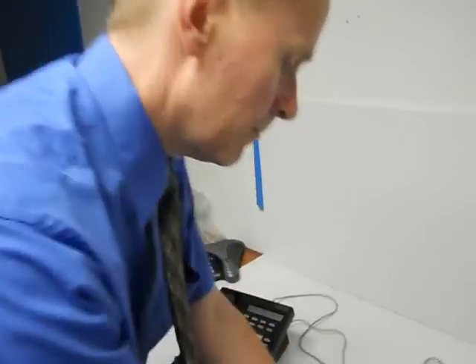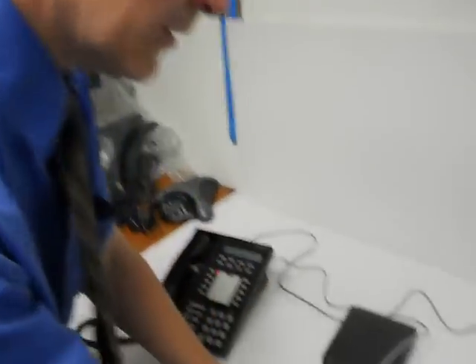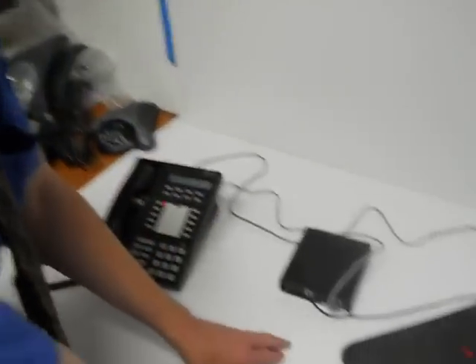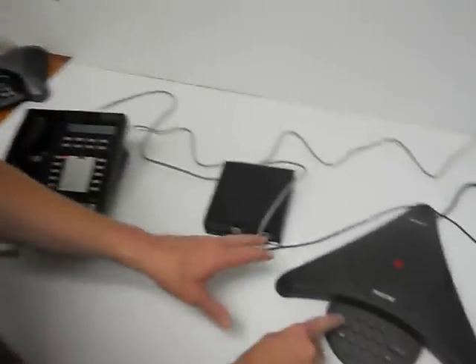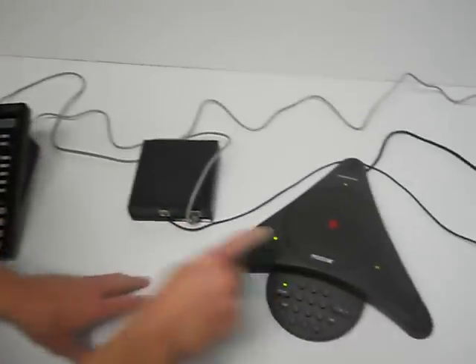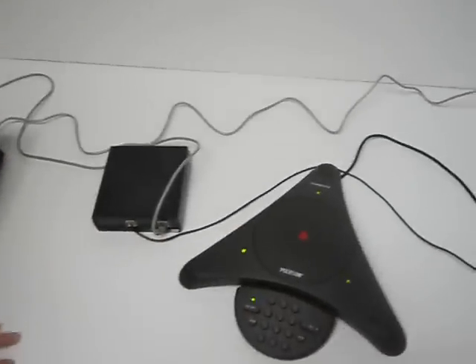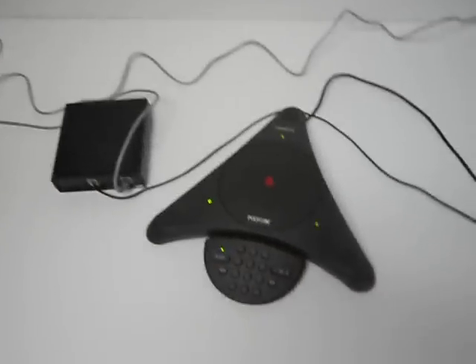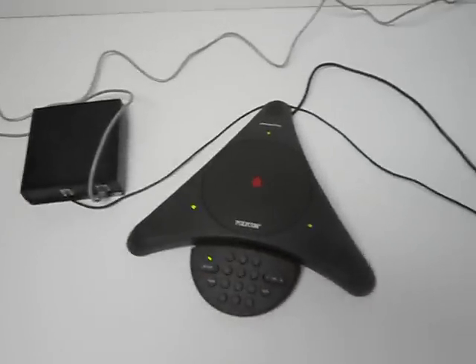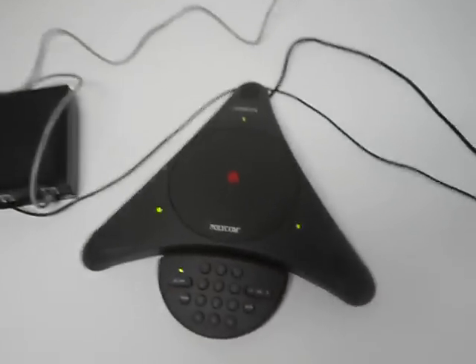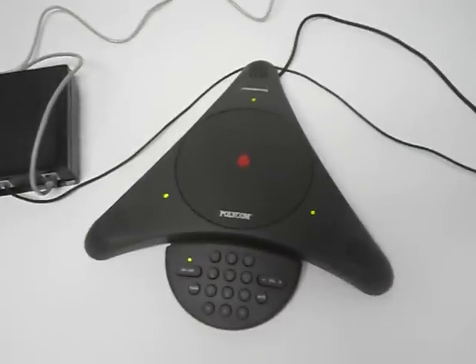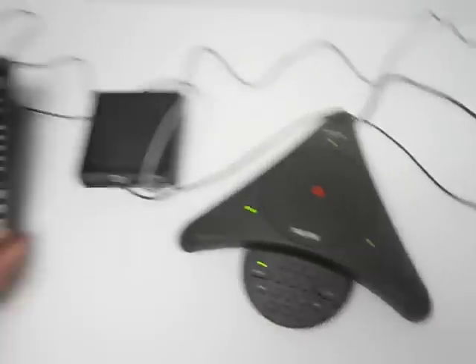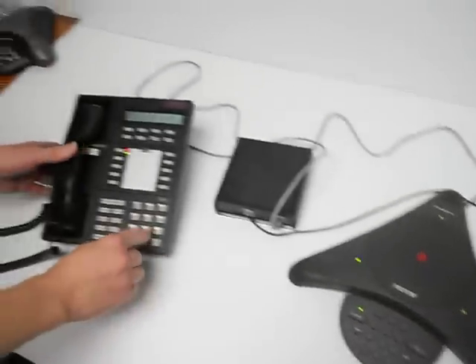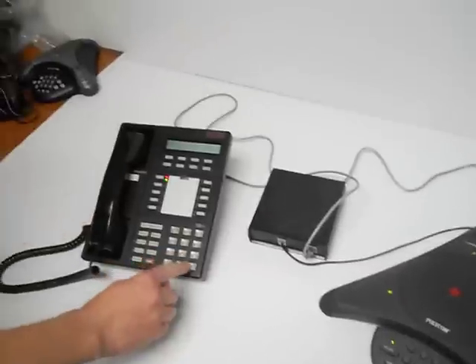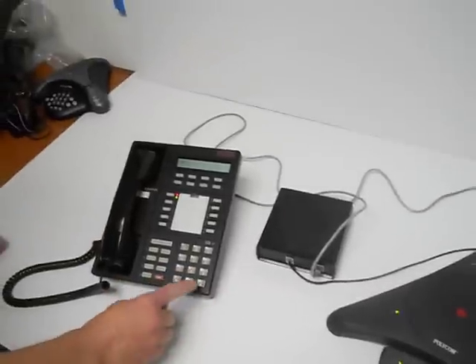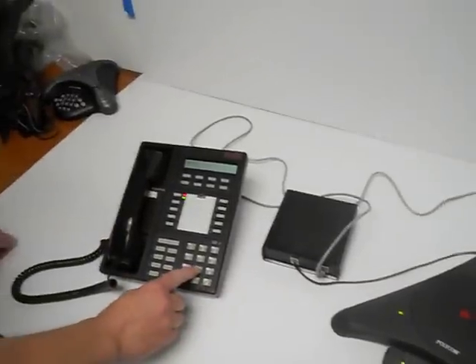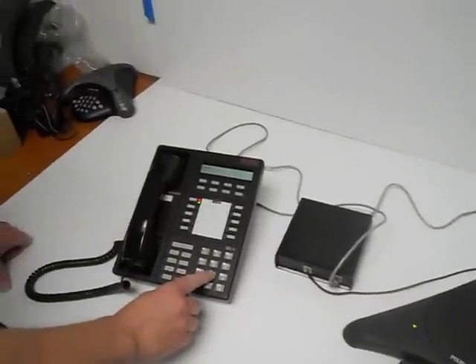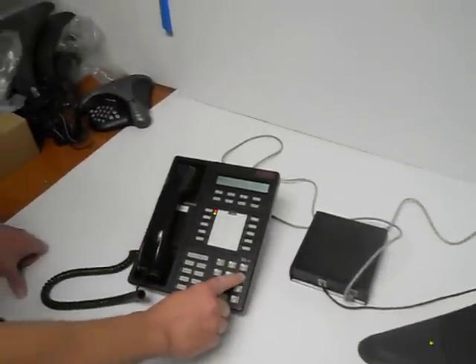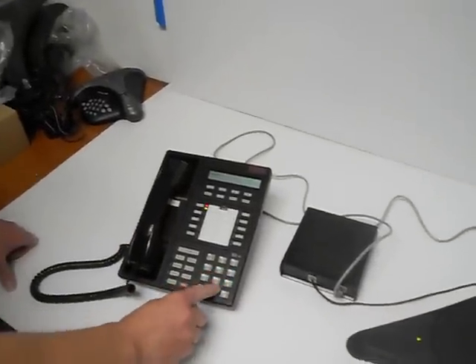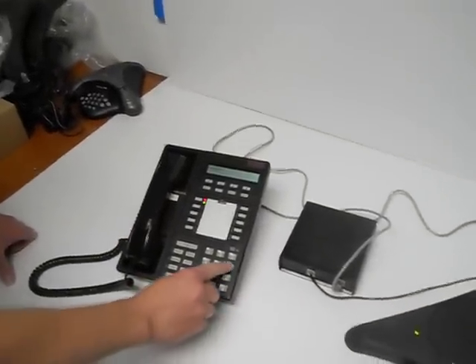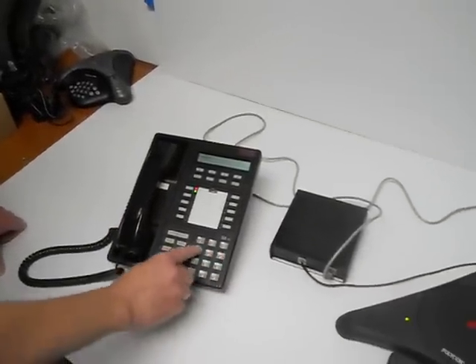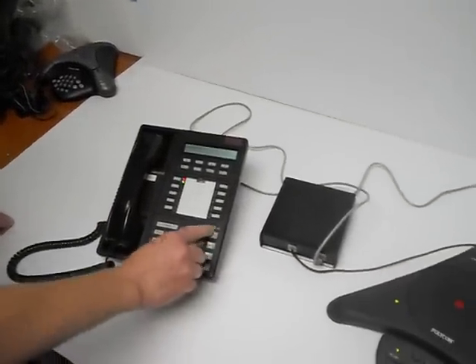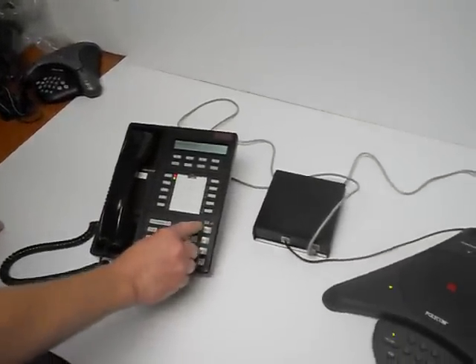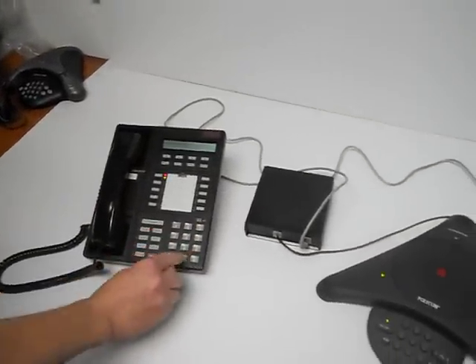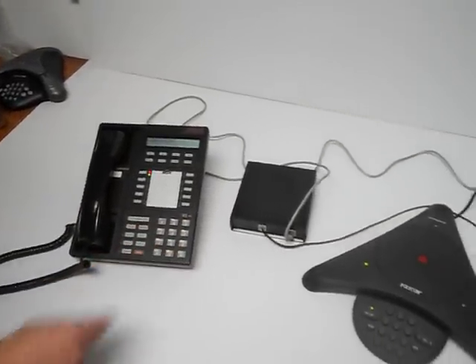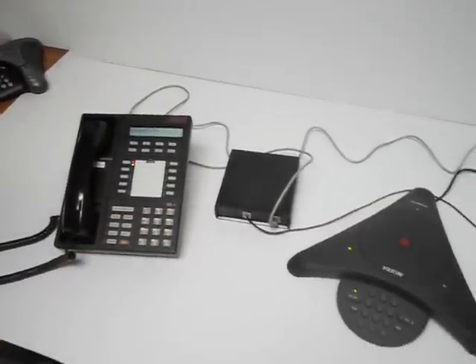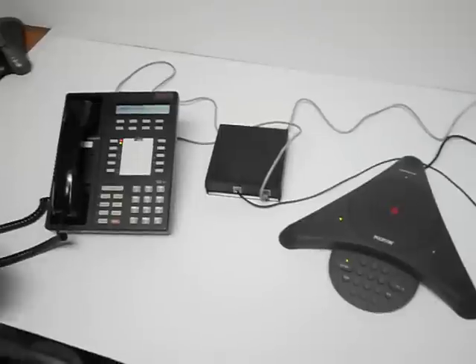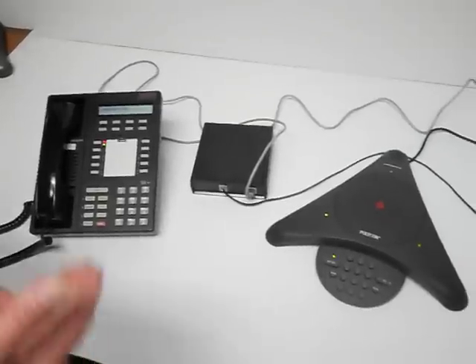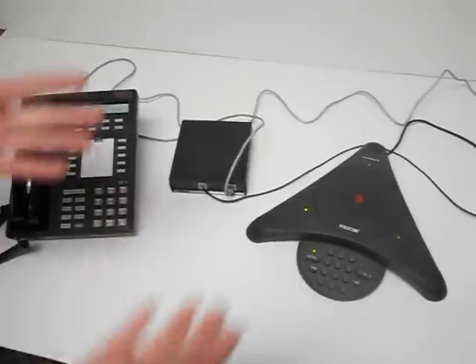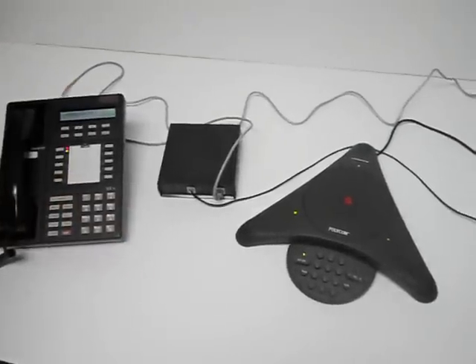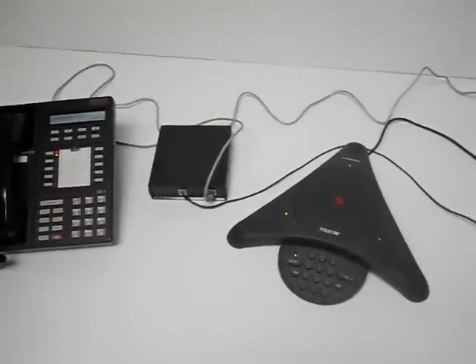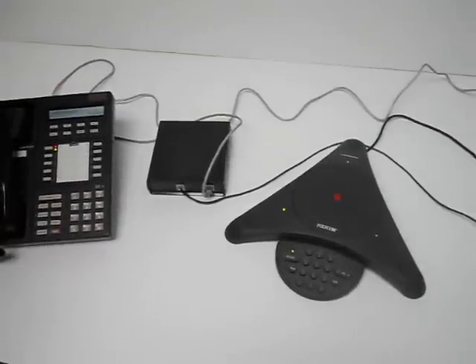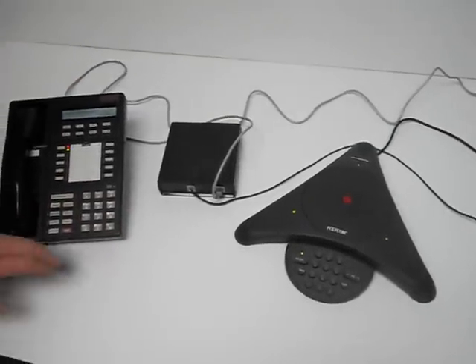Basically, you can just push it, get dial tone. The dialing needs to be done from the ISDN phone, so you just have to dial from here and the Polycom works great.